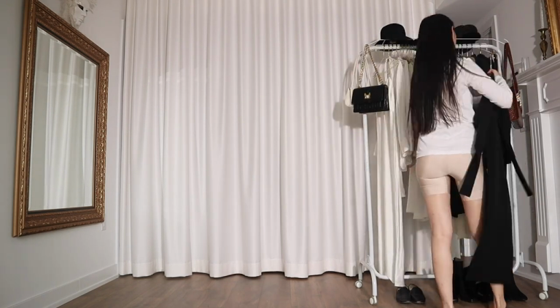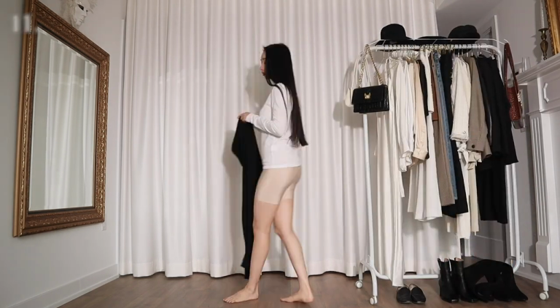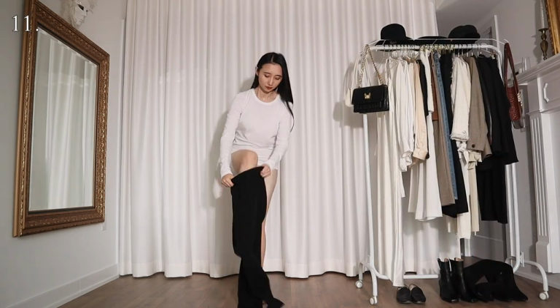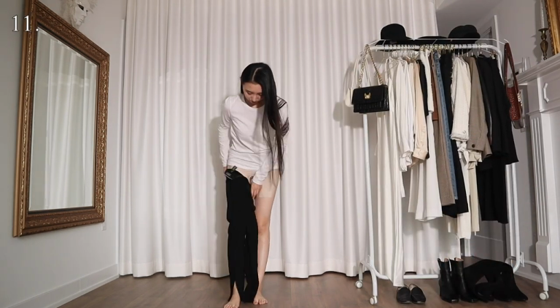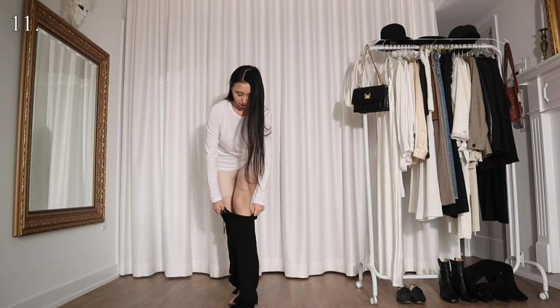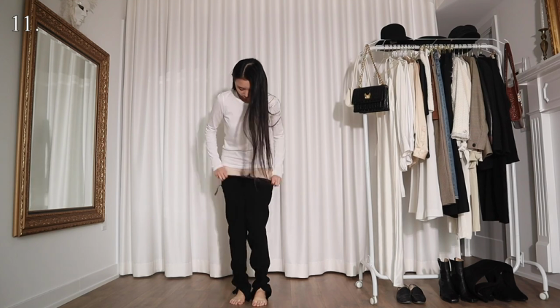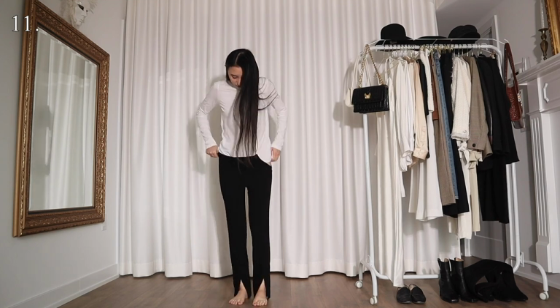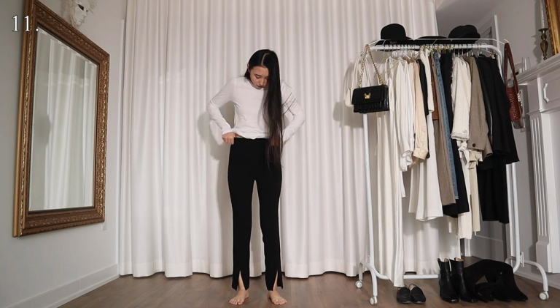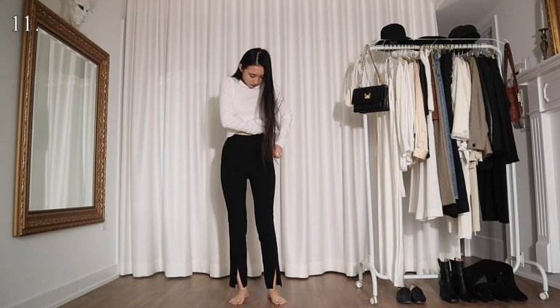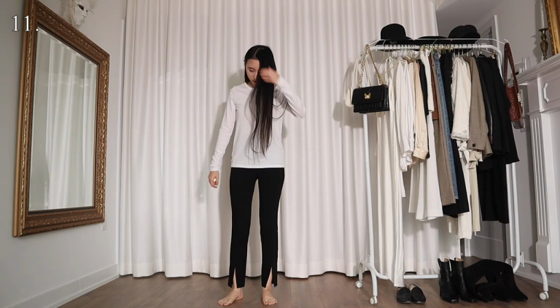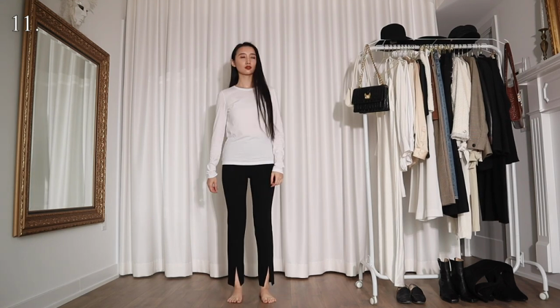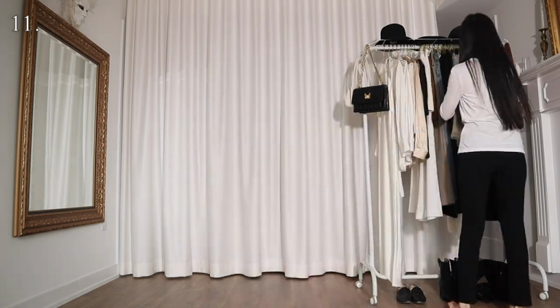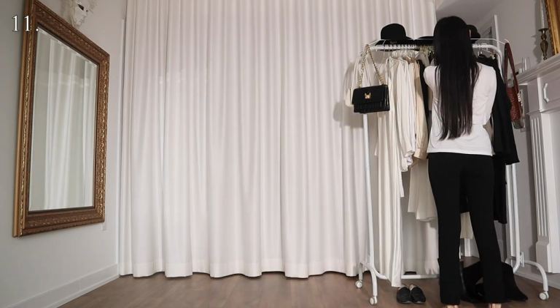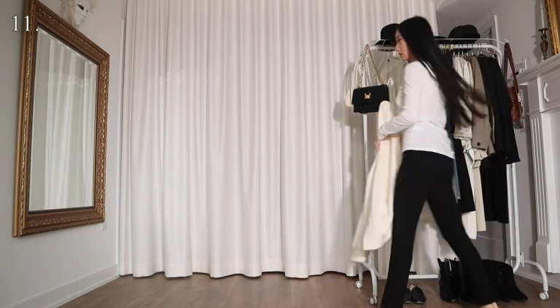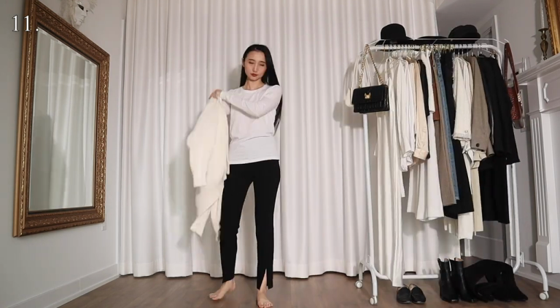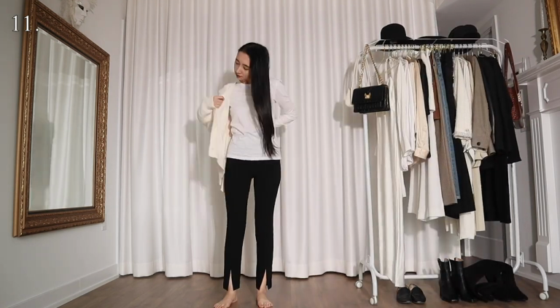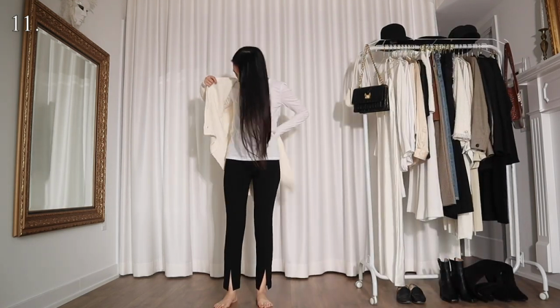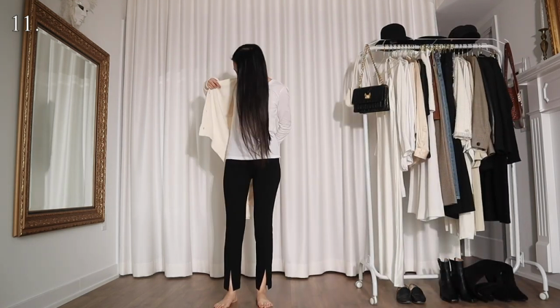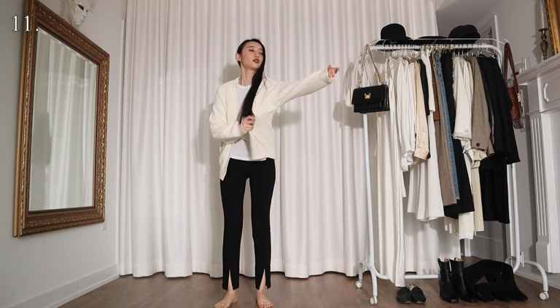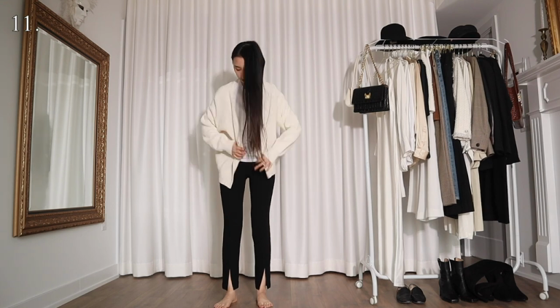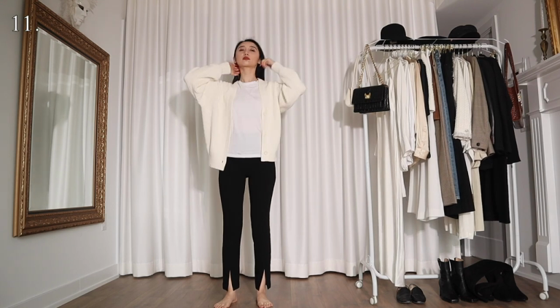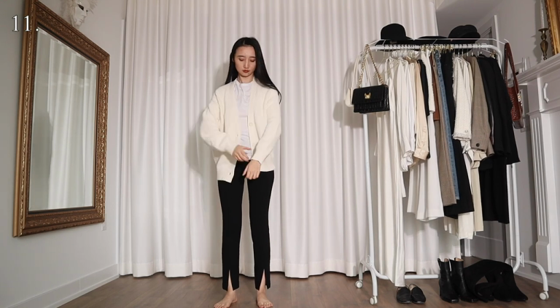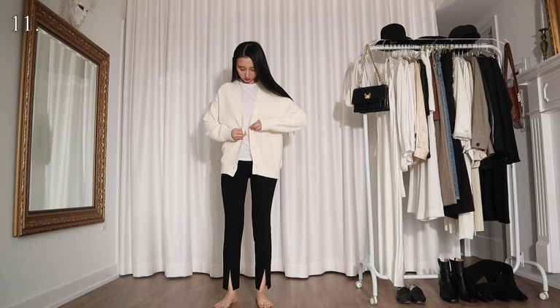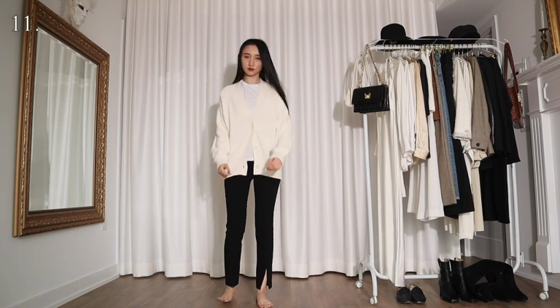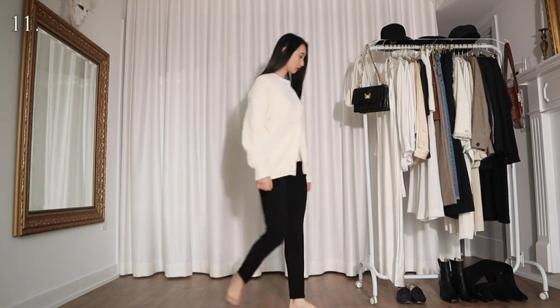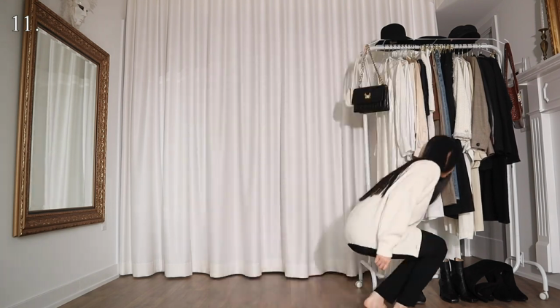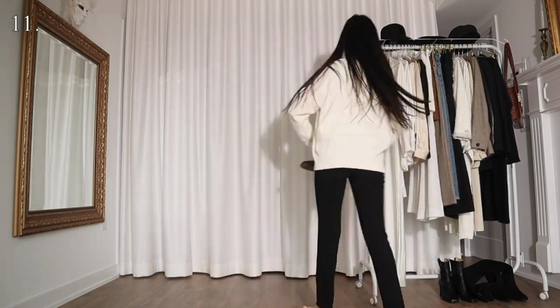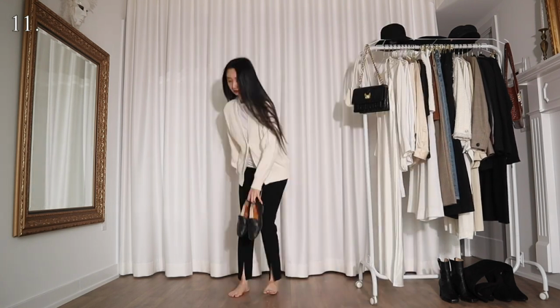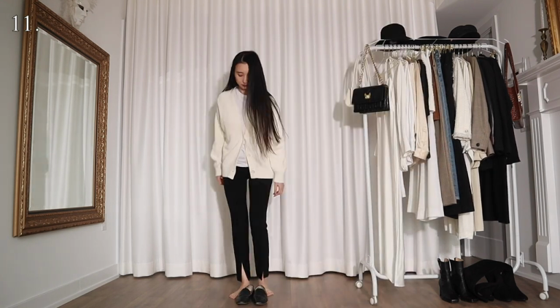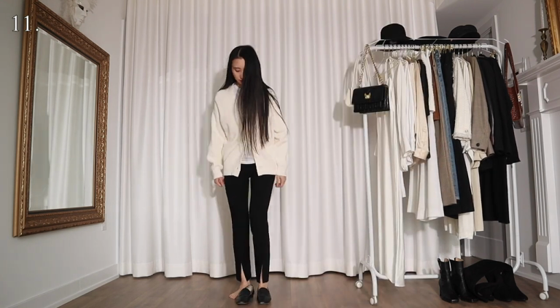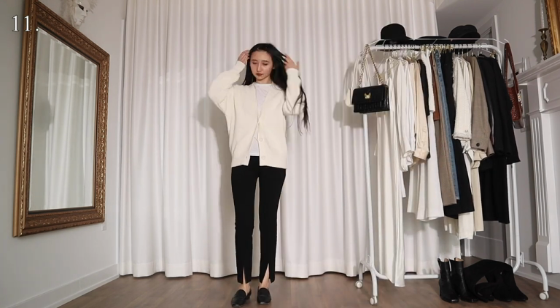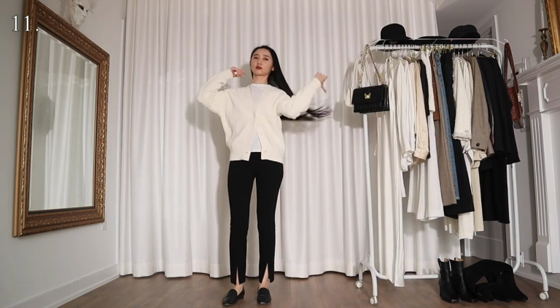I can also wear this white top with a pair of slim fit black pants and a cozy white cardigan. This is more of a relaxed look, like when I'm not impersonating anyone. It's probably more realistic for these pandemic days anyway.